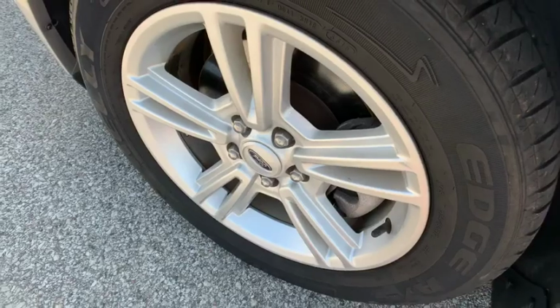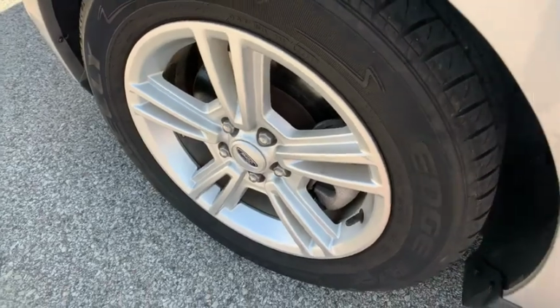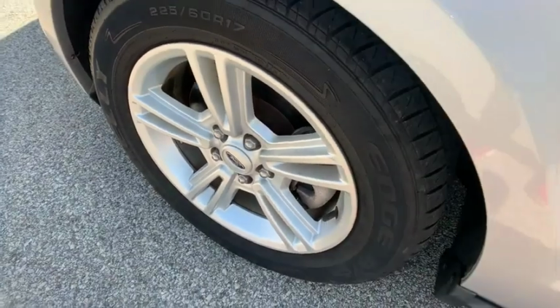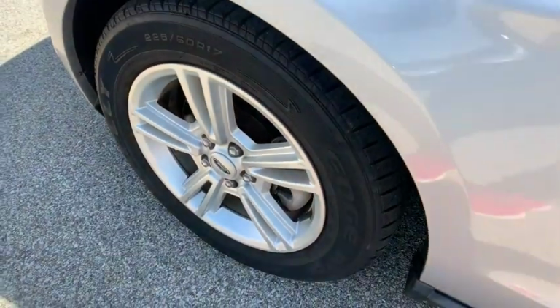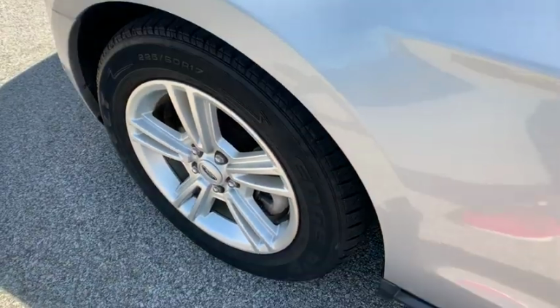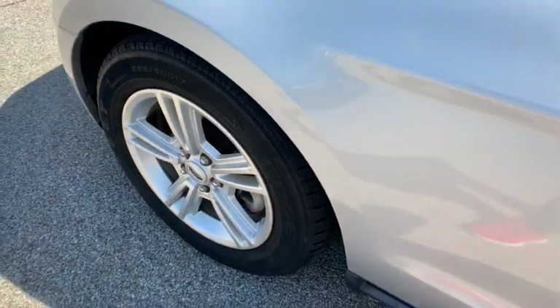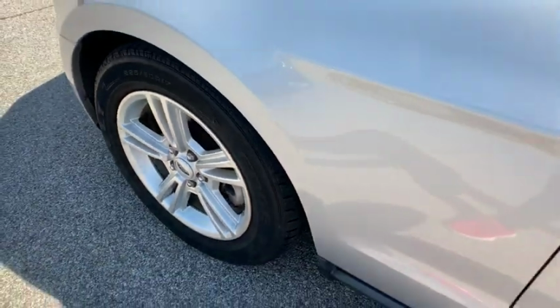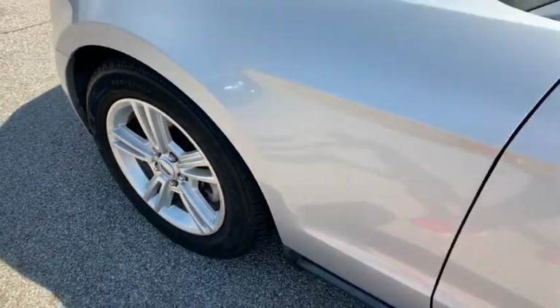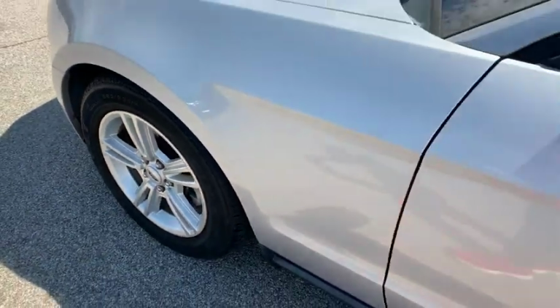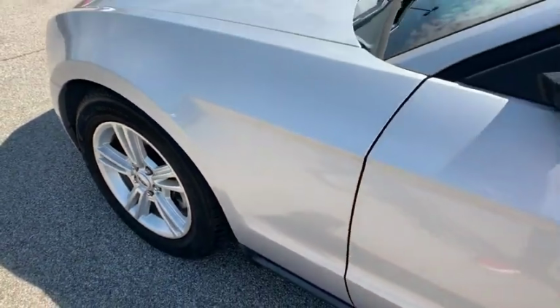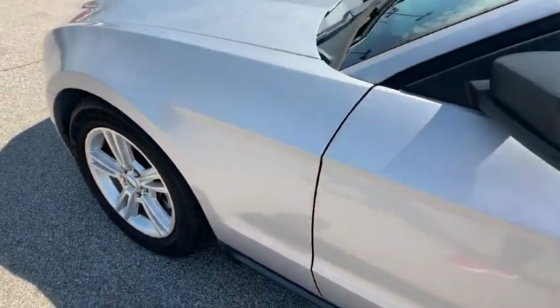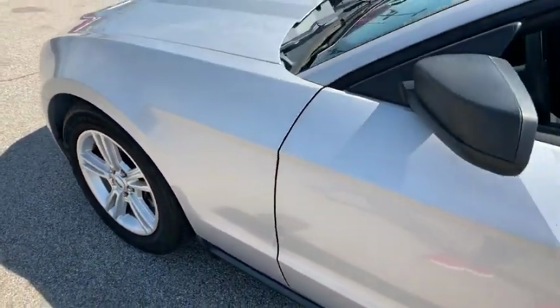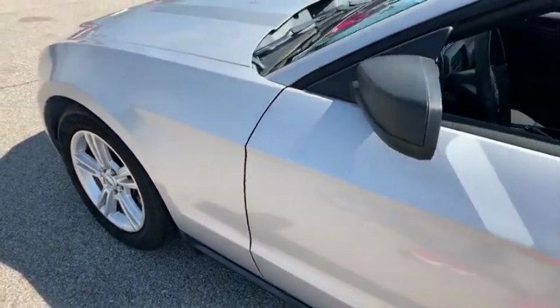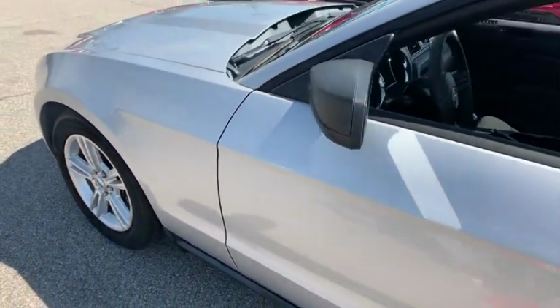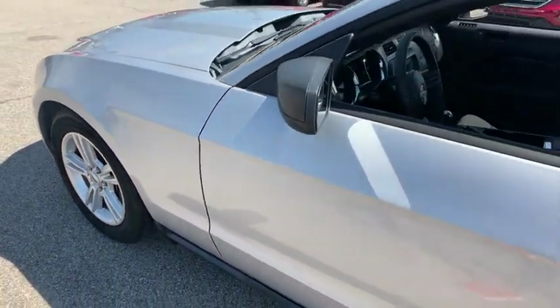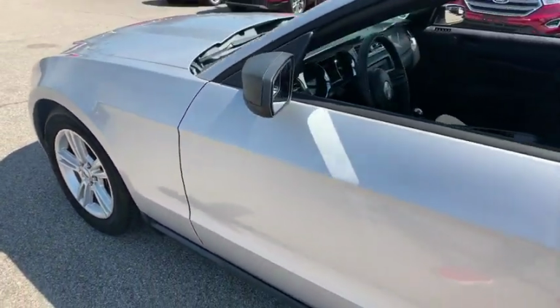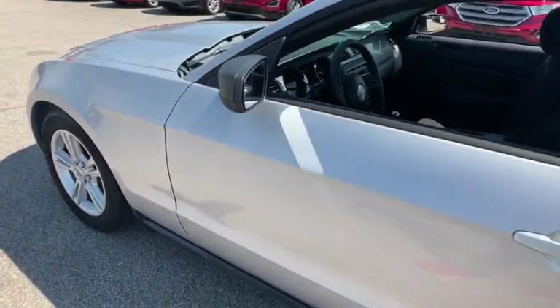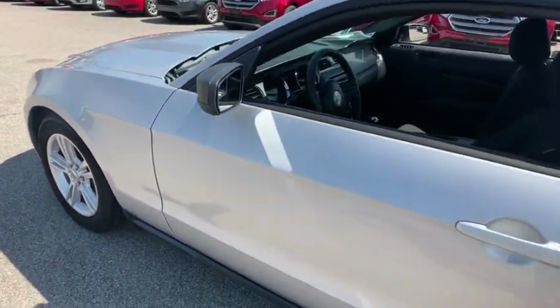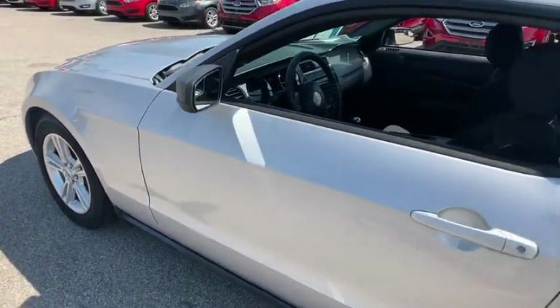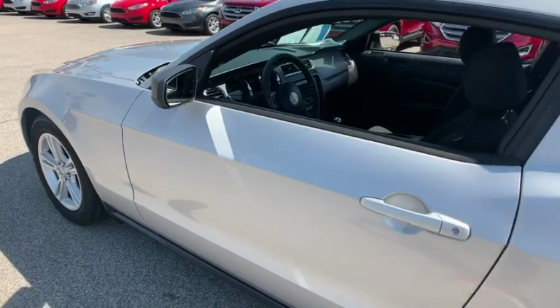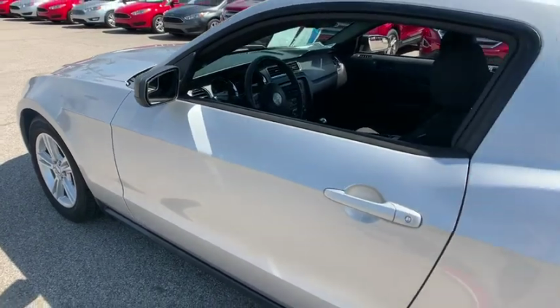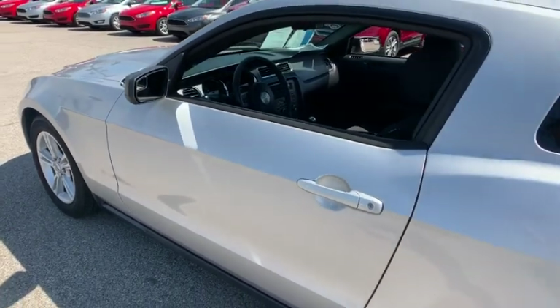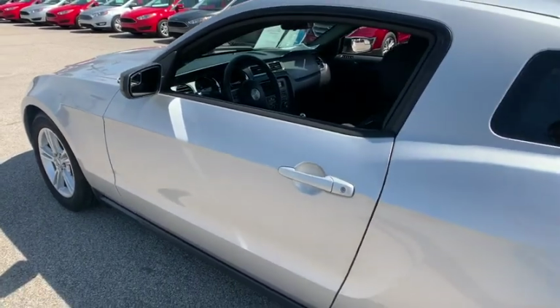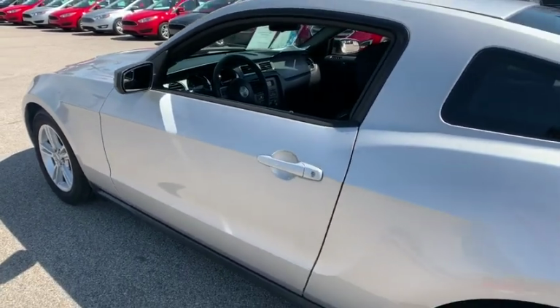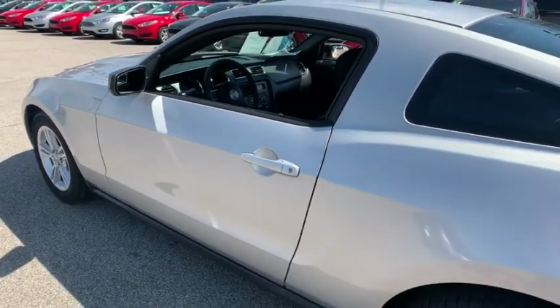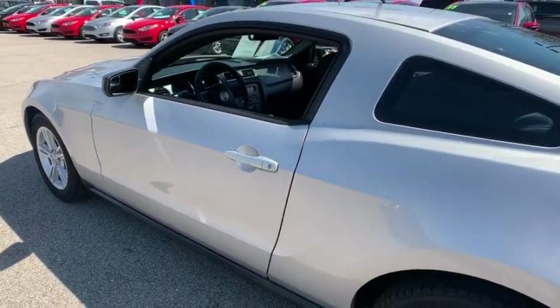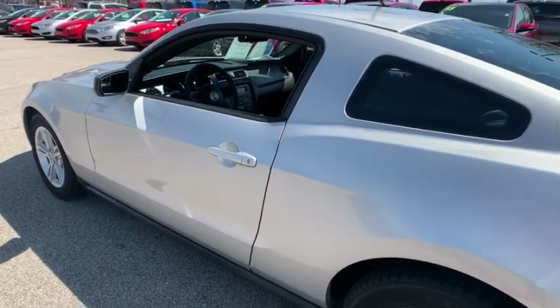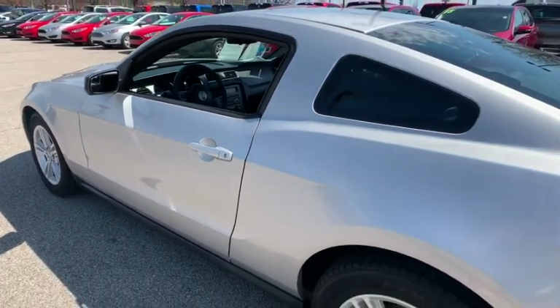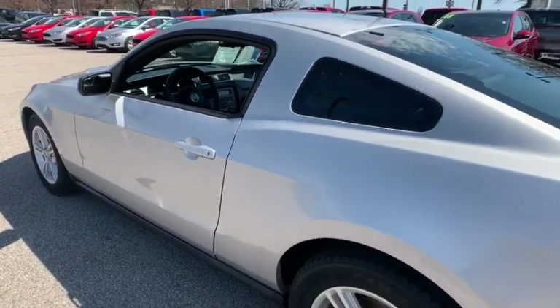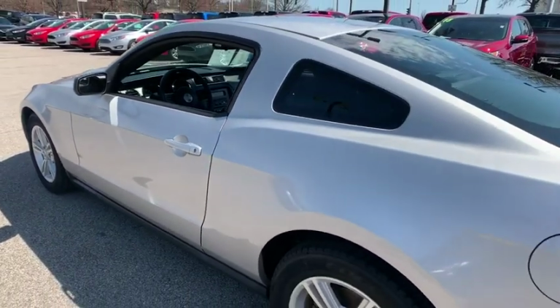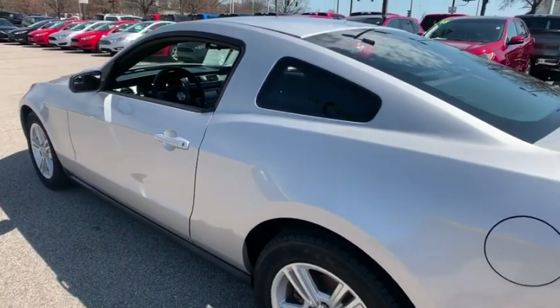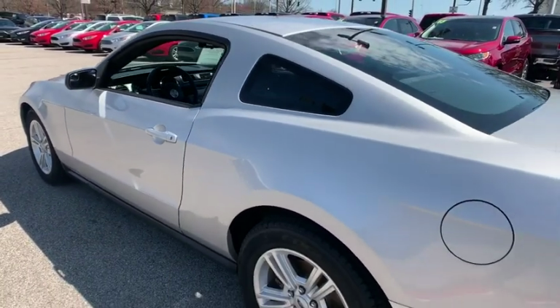The 2012 Ford Mustang. The Mustang is race-worthy and ready for the track. This vehicle has less than 55,000 miles.